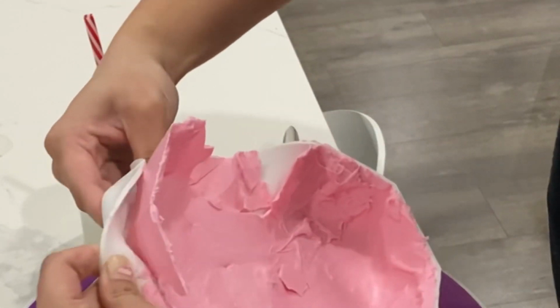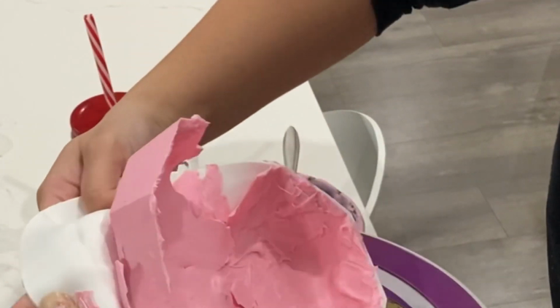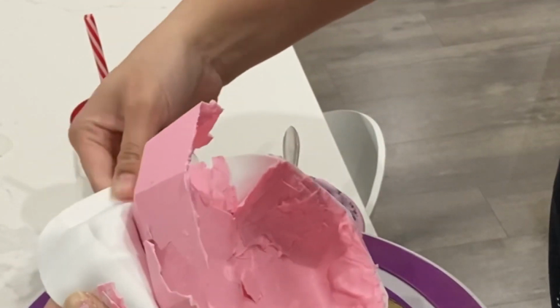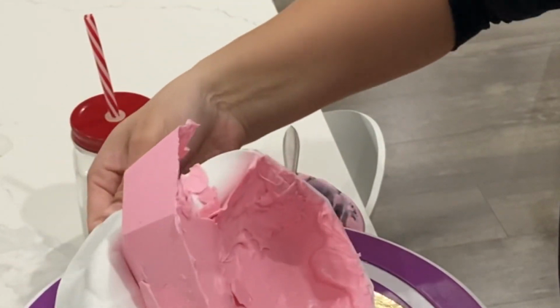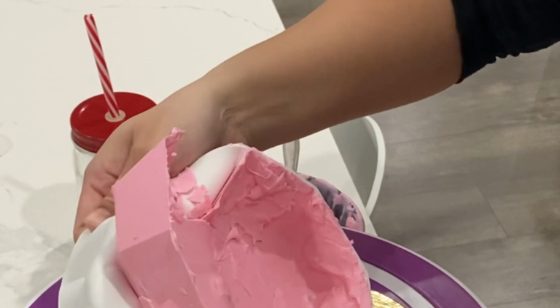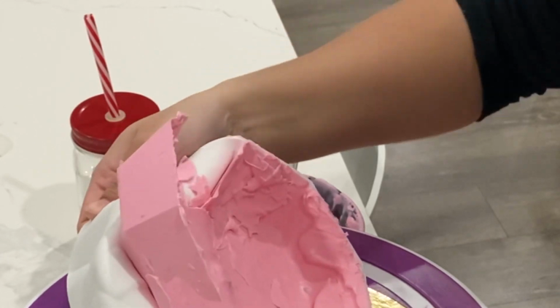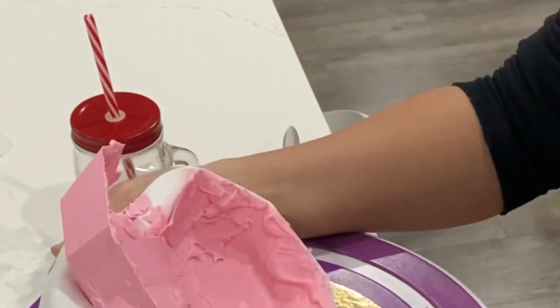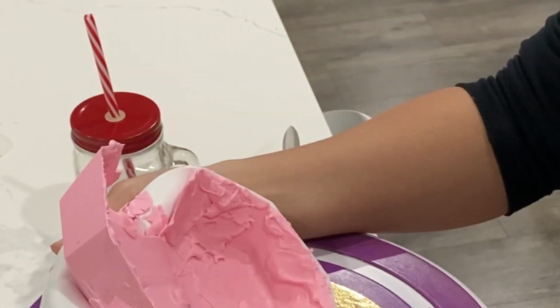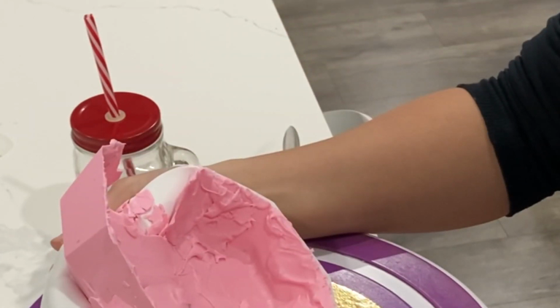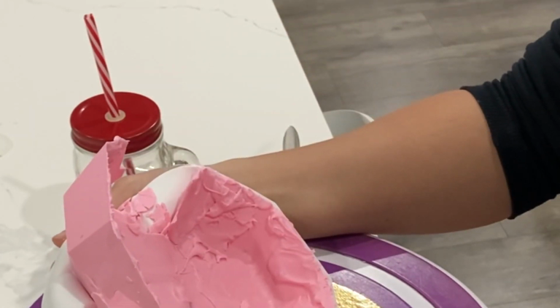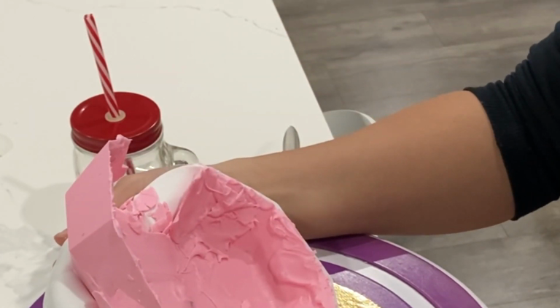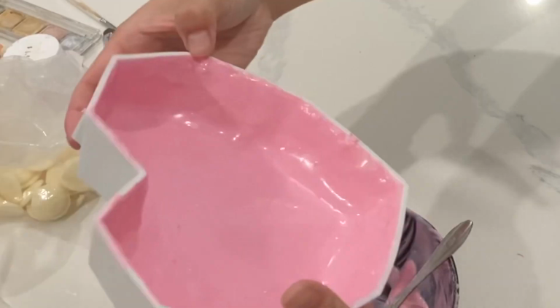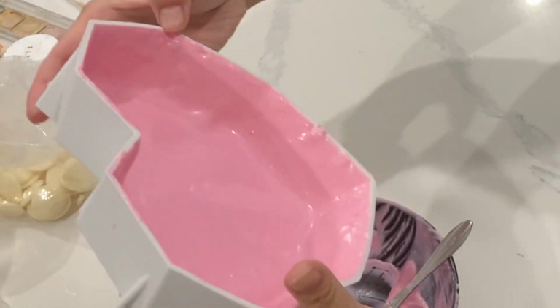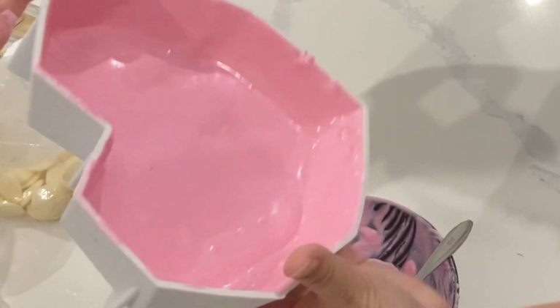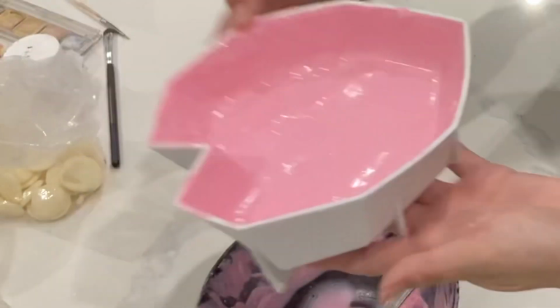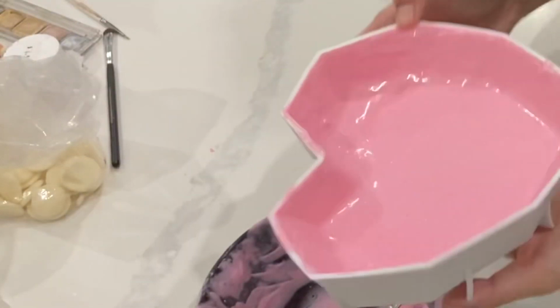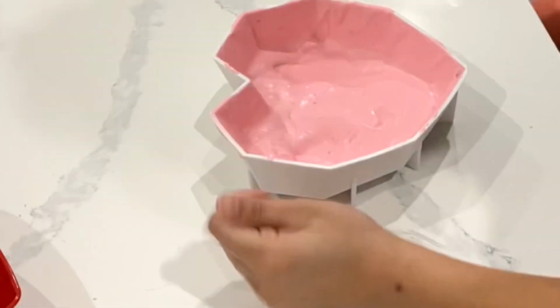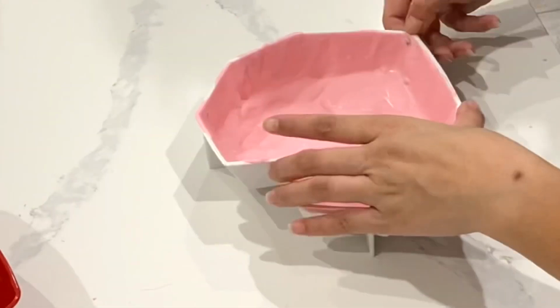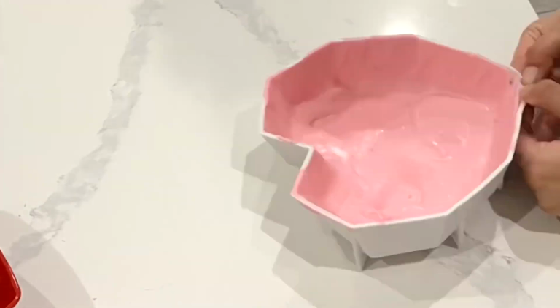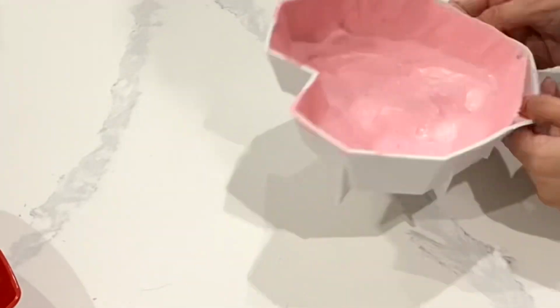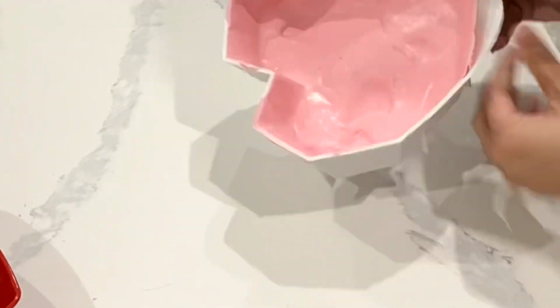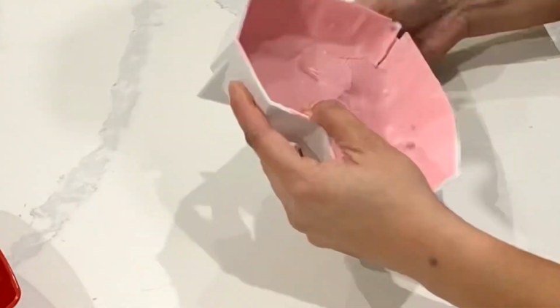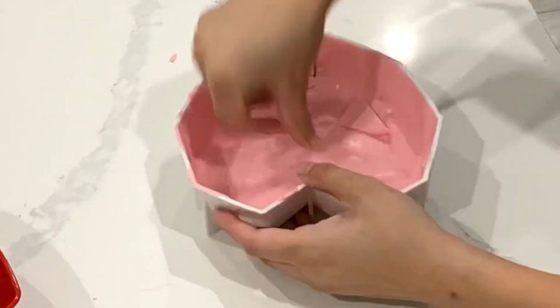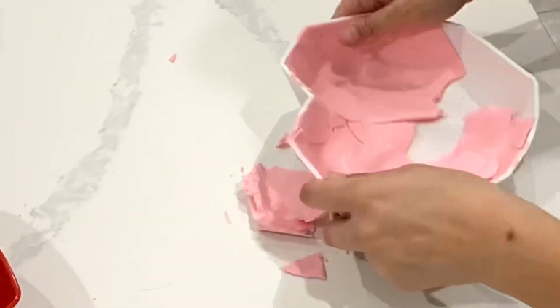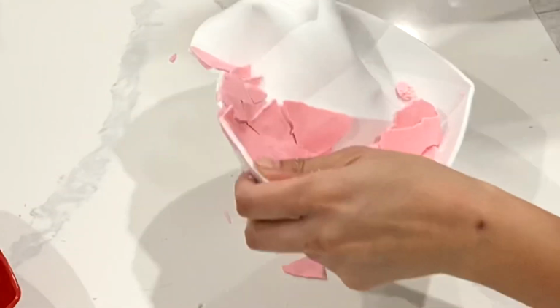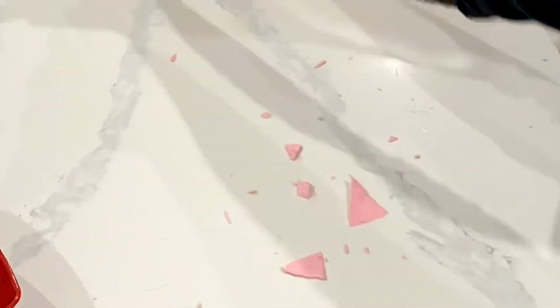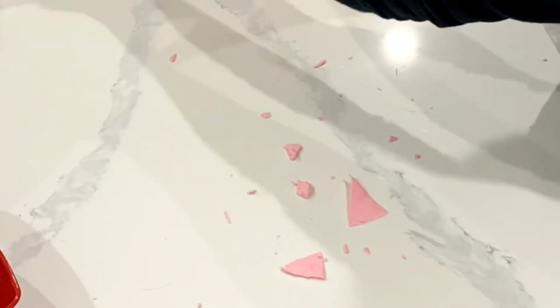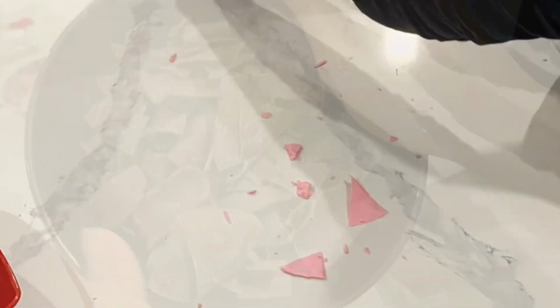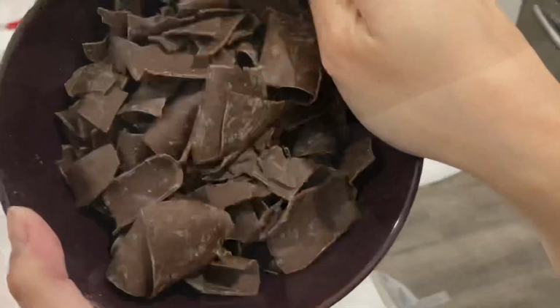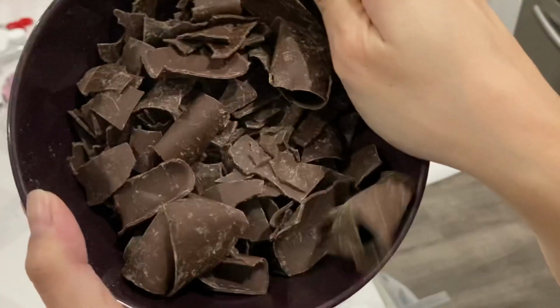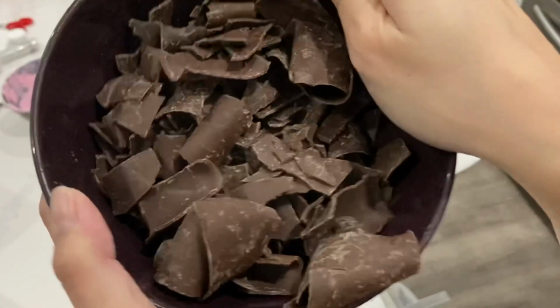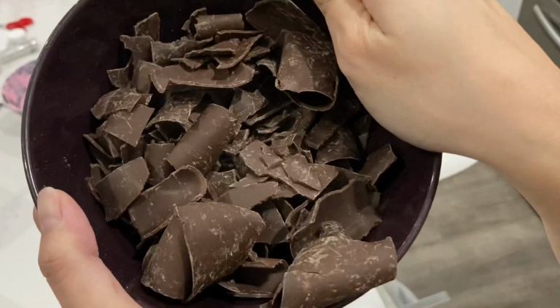At this point I hit that wall where I just wanted to get it done. I tried again and tried to make it a lot thicker this time, but it kept falling apart because I'd already ruined the chocolate.